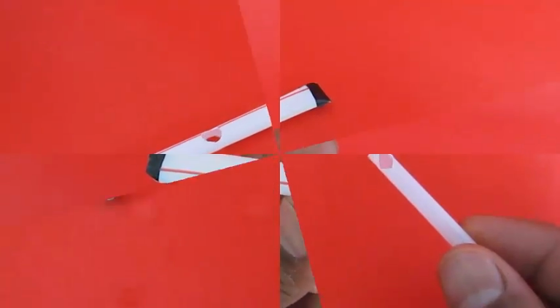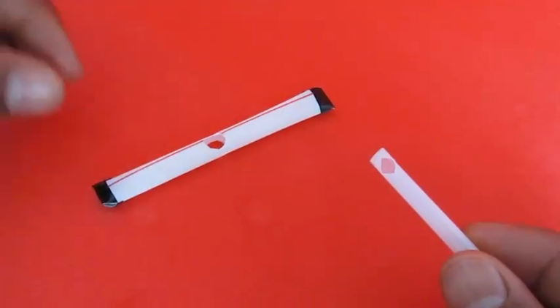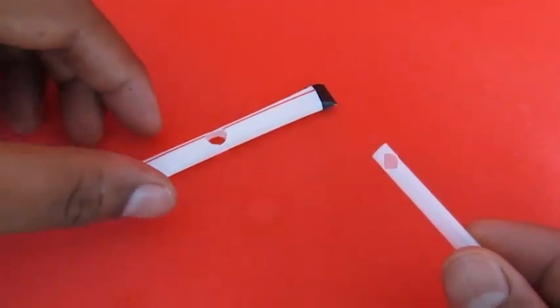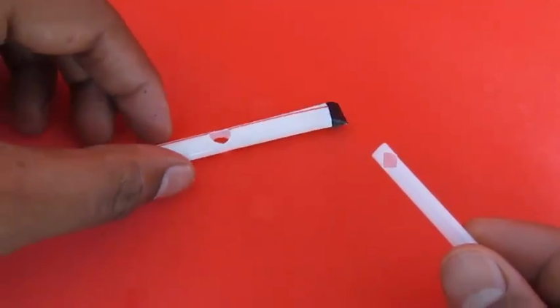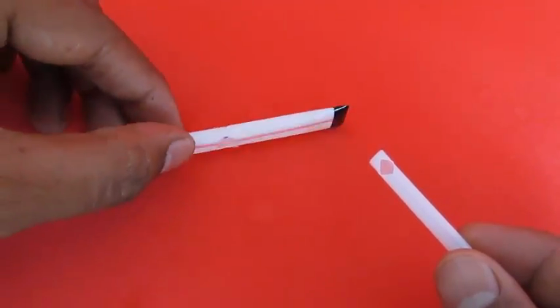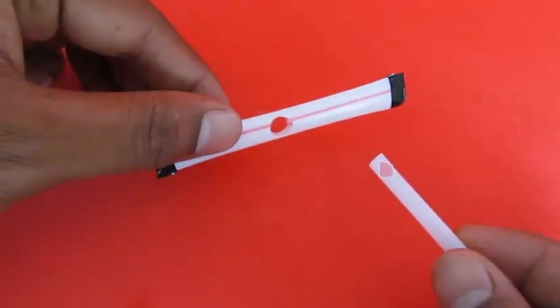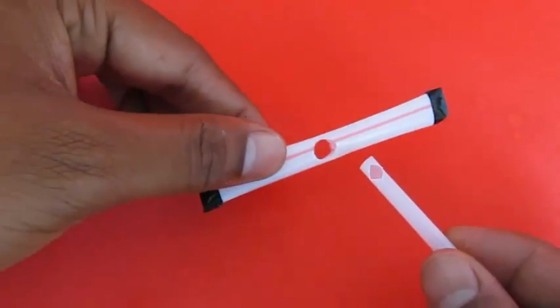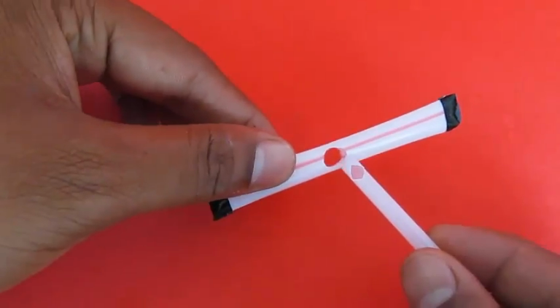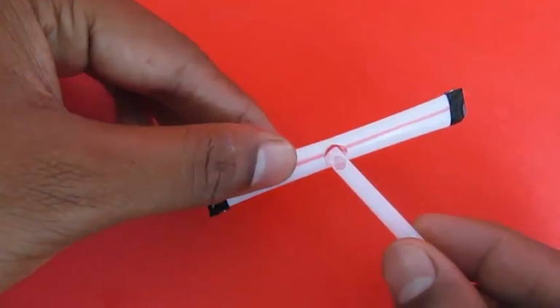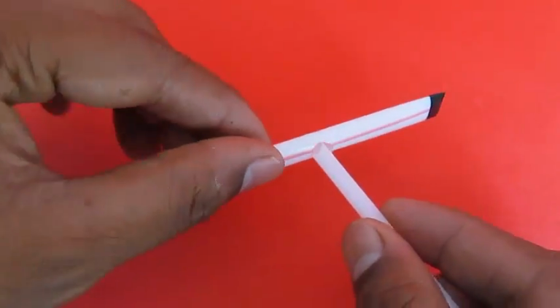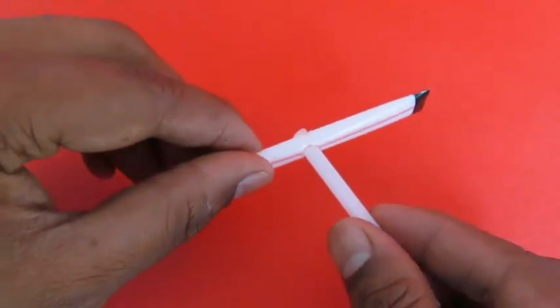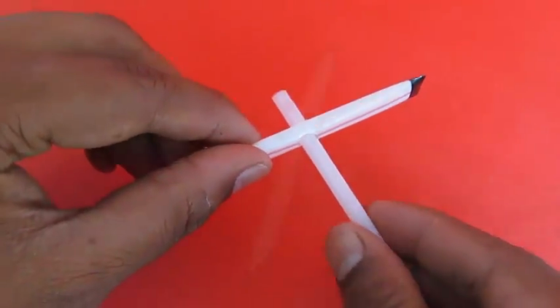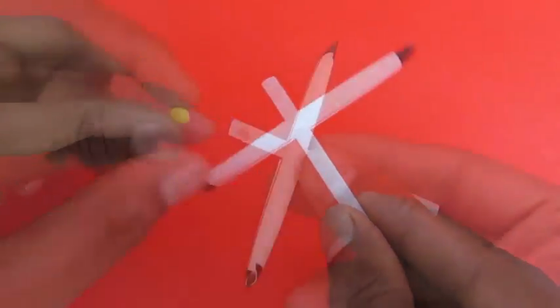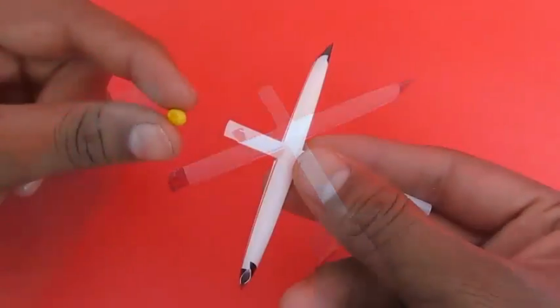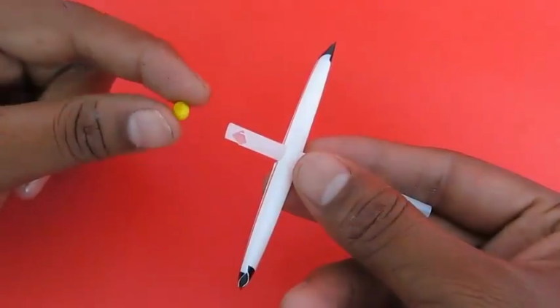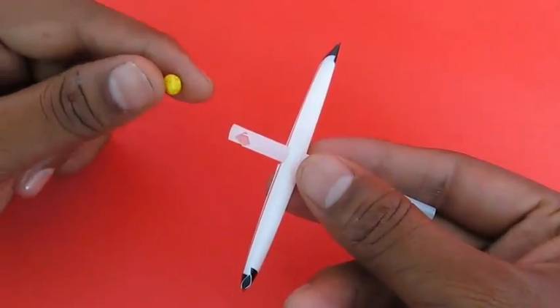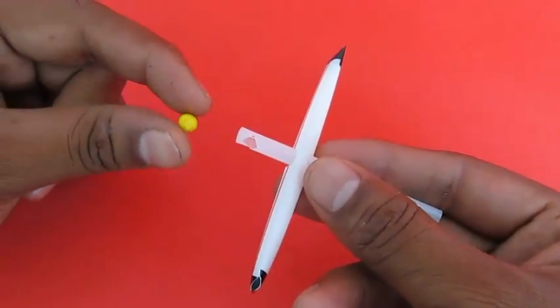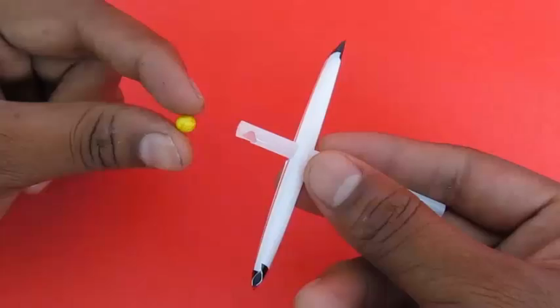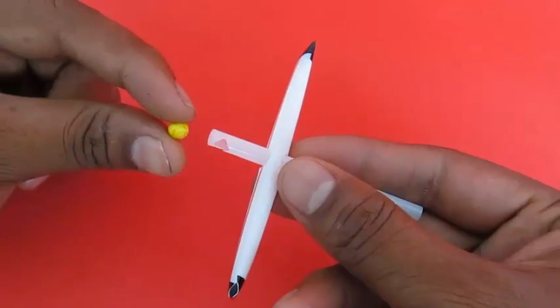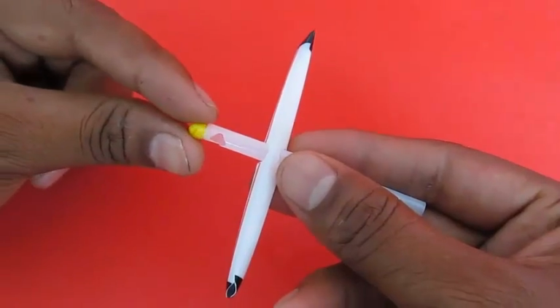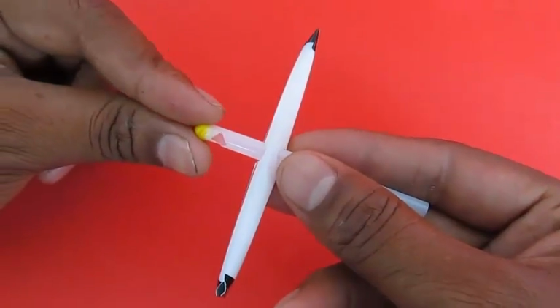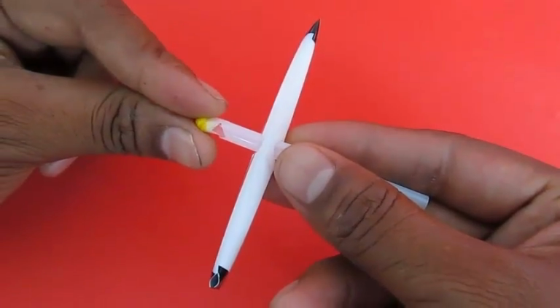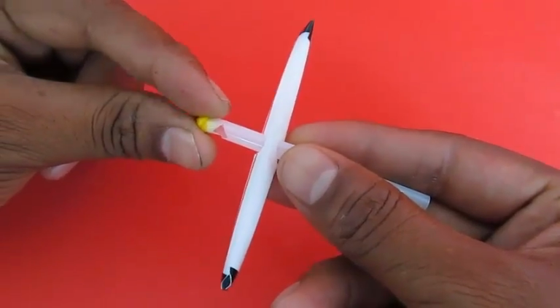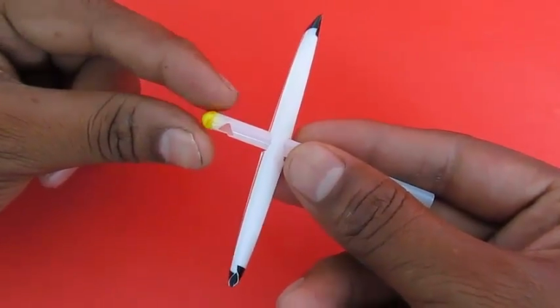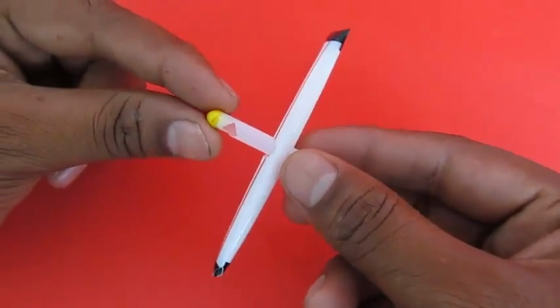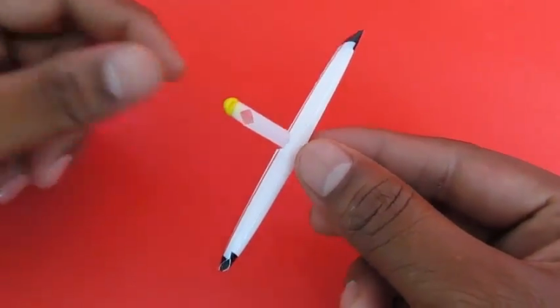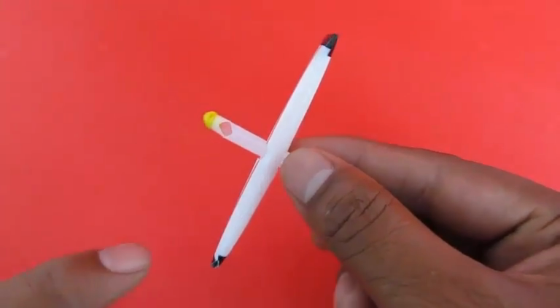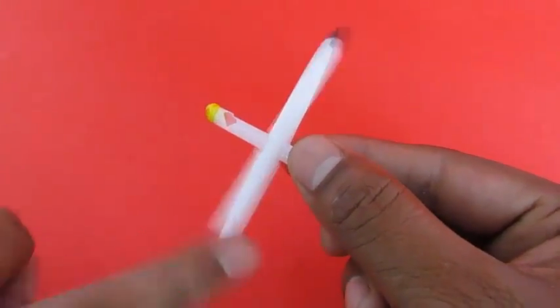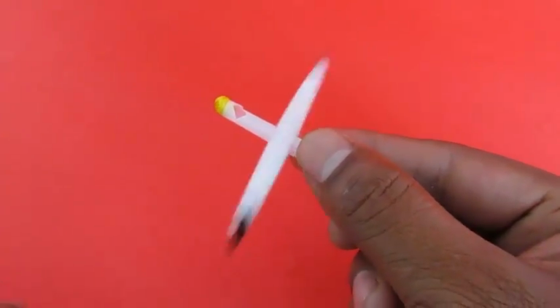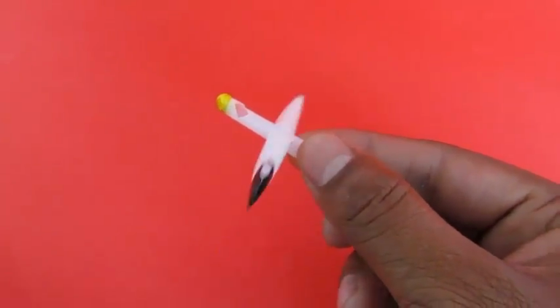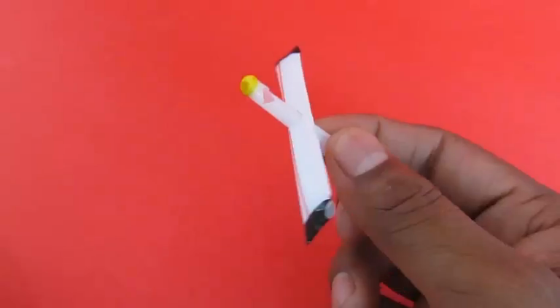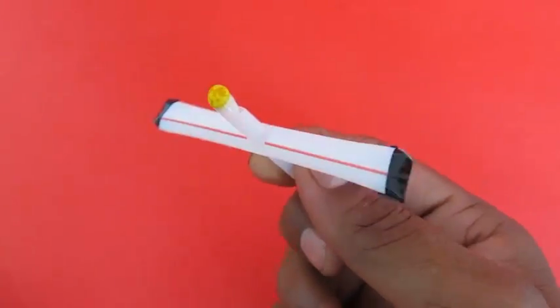Now take the plastic straw with the hole and insert it into the spinner. Put a small styrofoam ball at one end — this will act like a stopper.